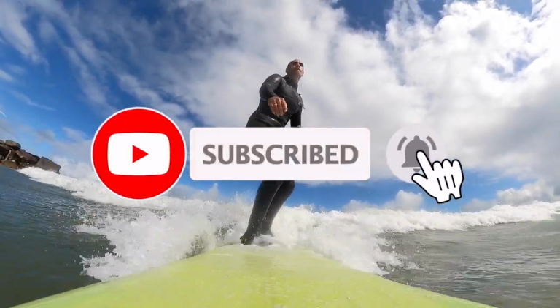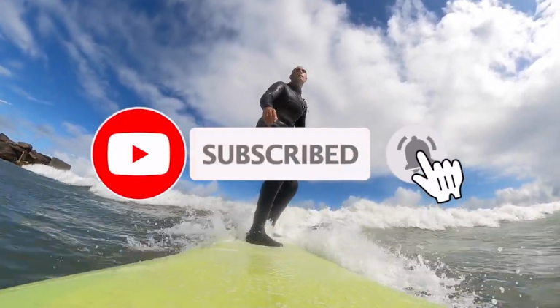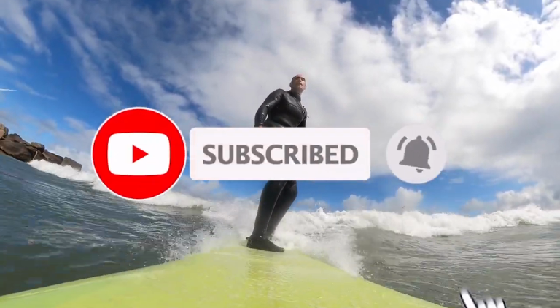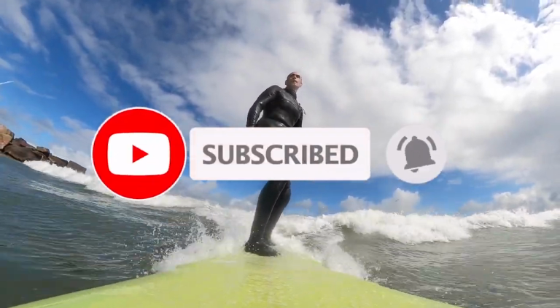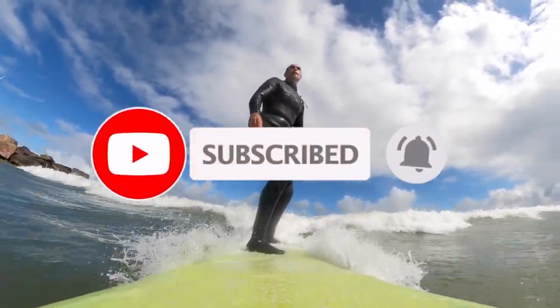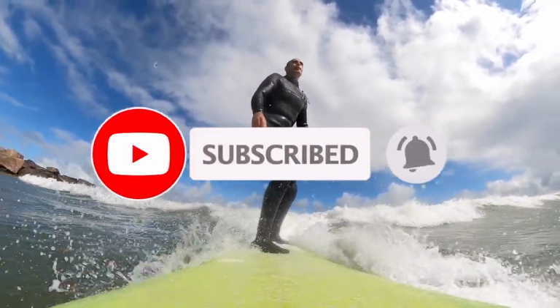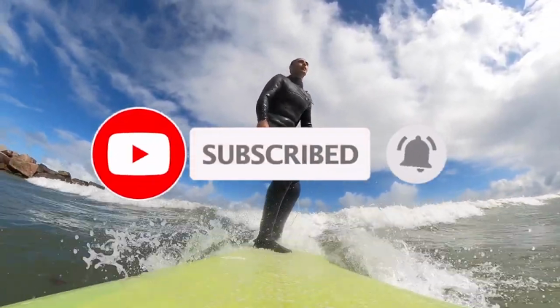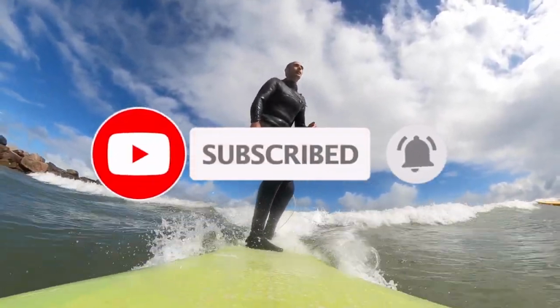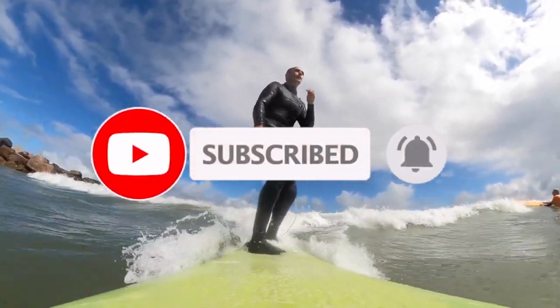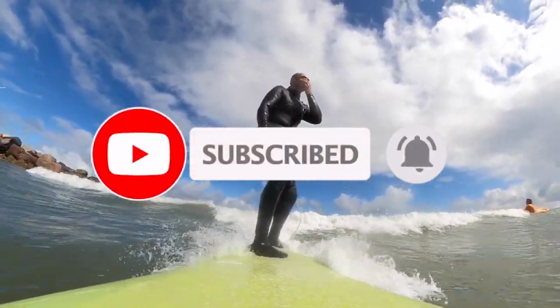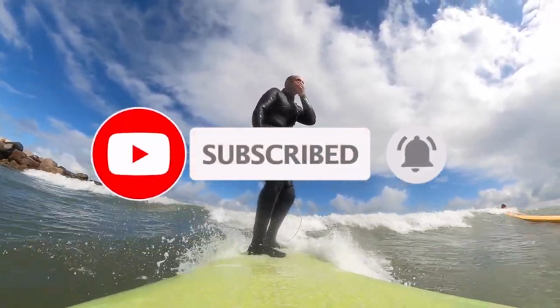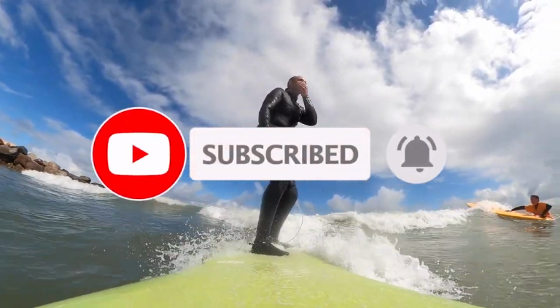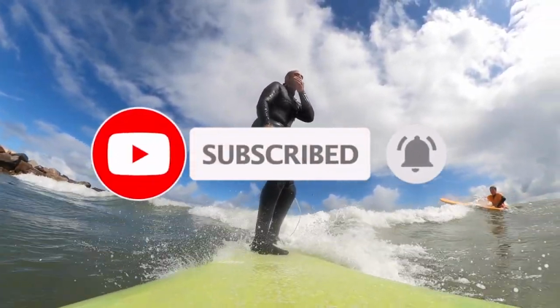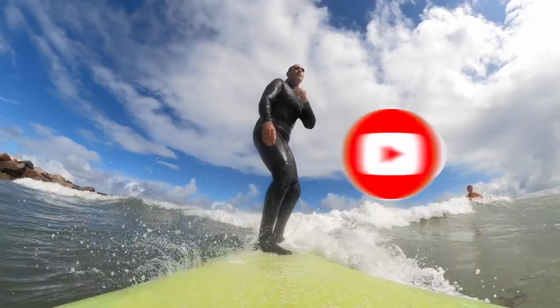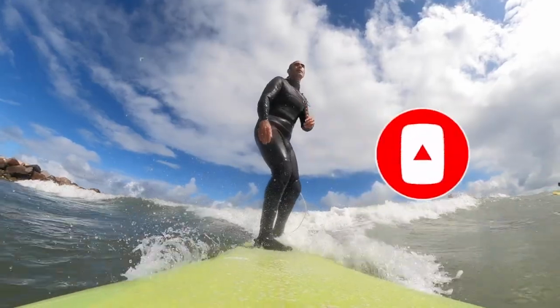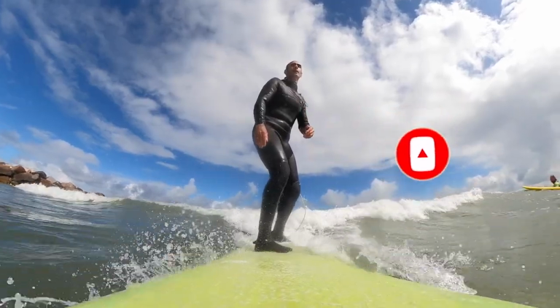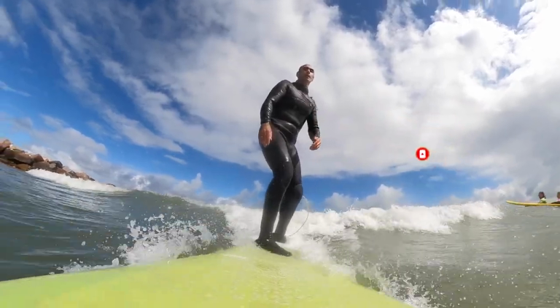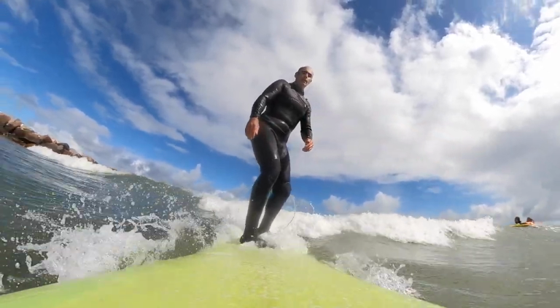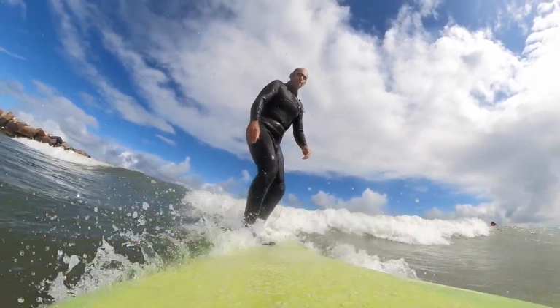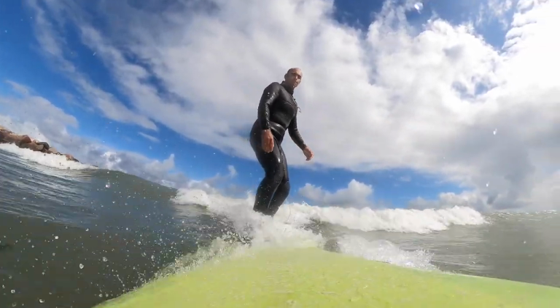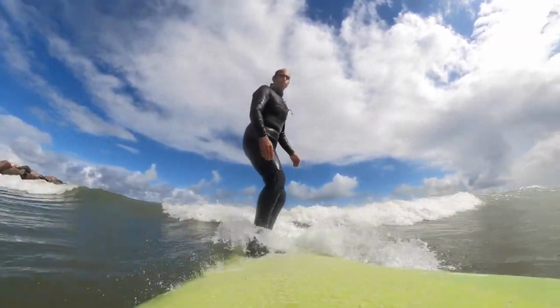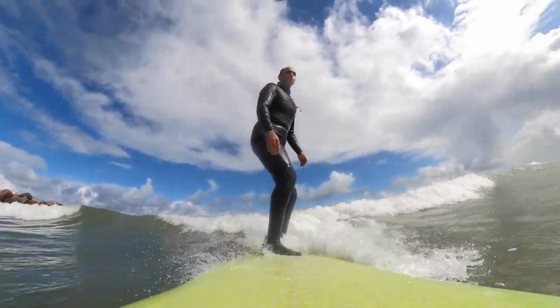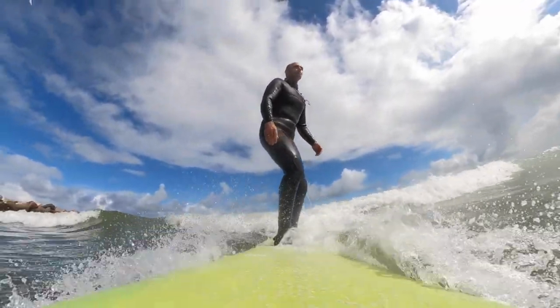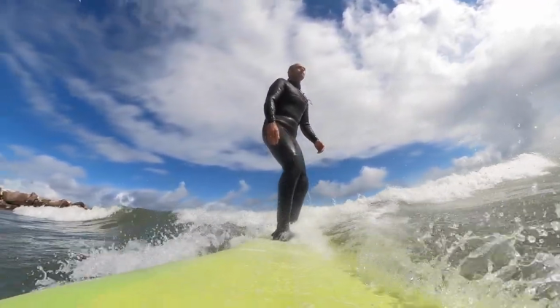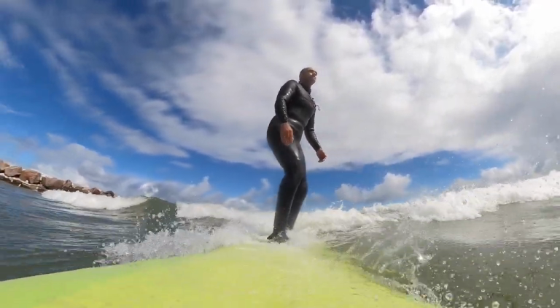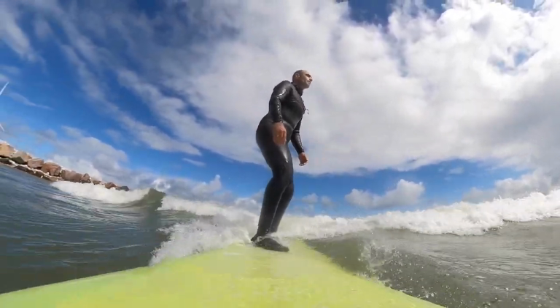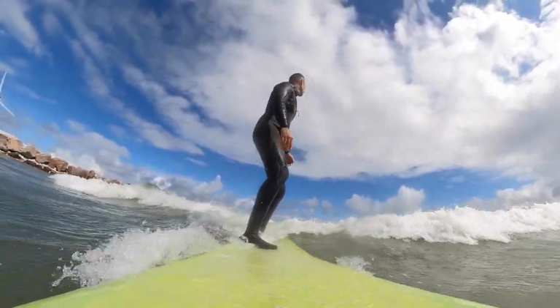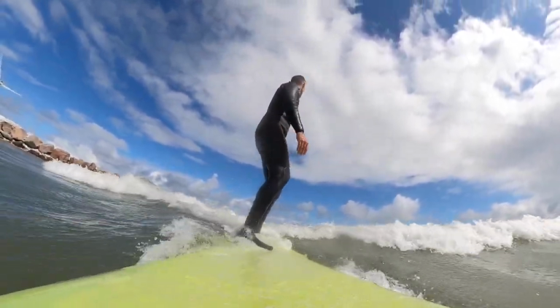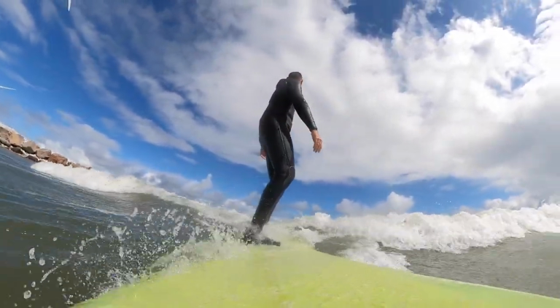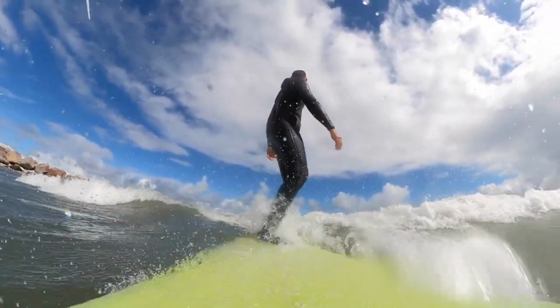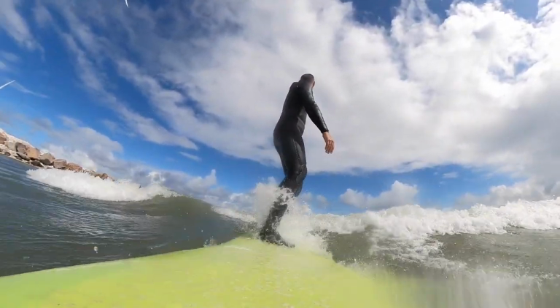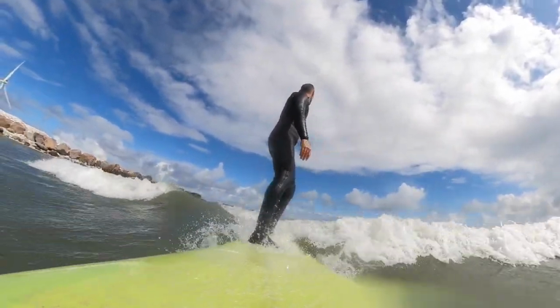I hope these three tips help you out. Thank you guys for watching today. If you're enjoying these vlogs, please be sure to hit subscribe and check out this vlog next. We'll see you all next week.